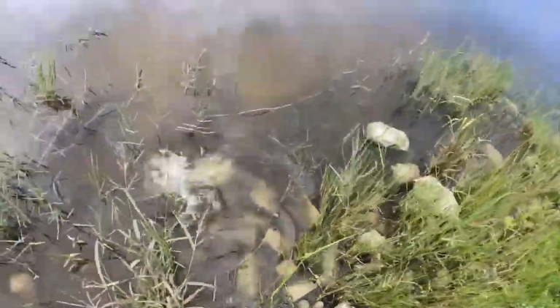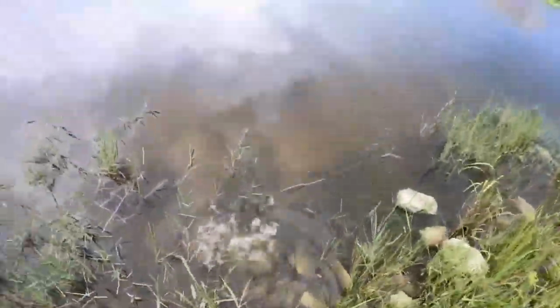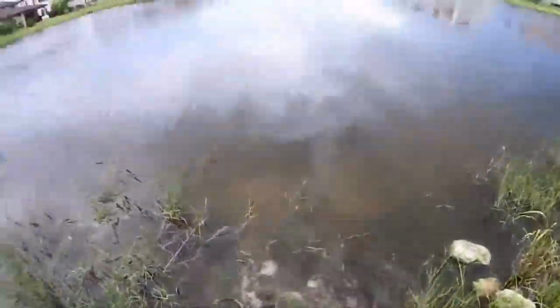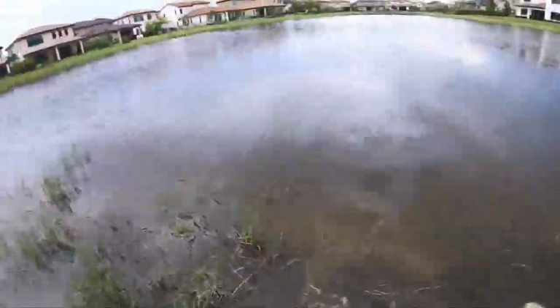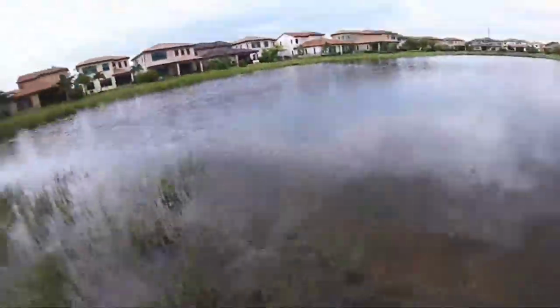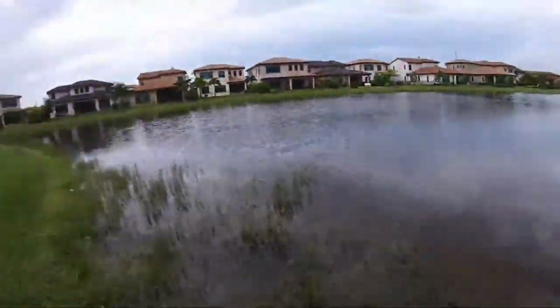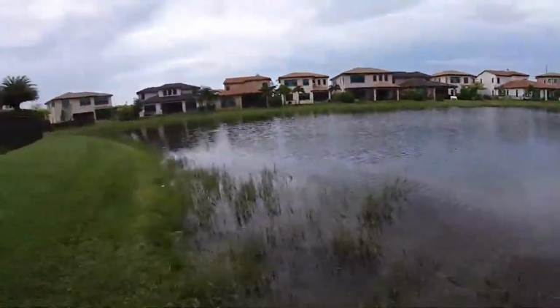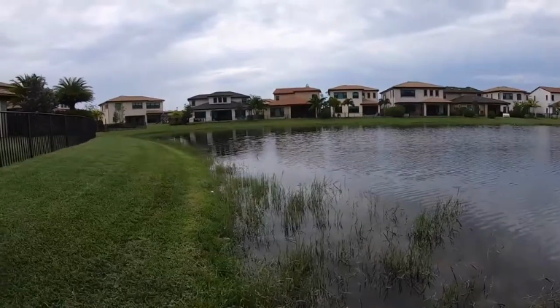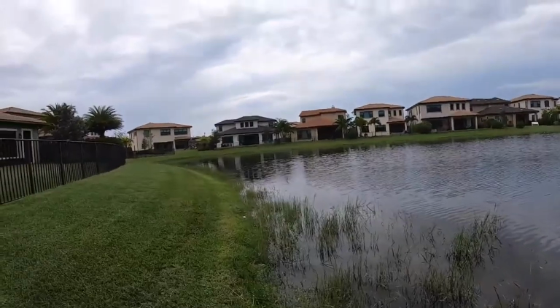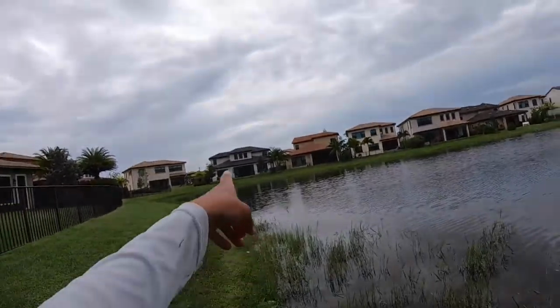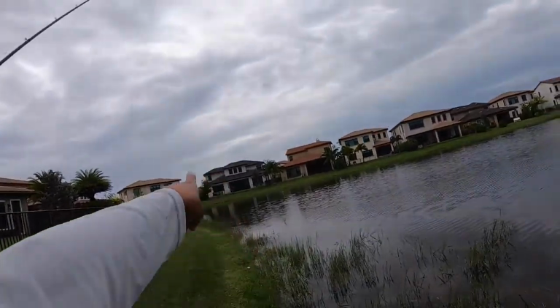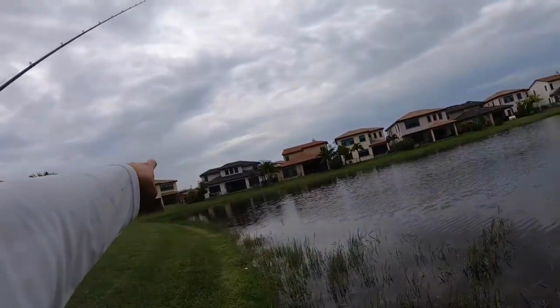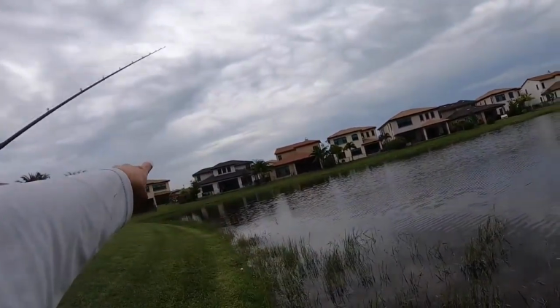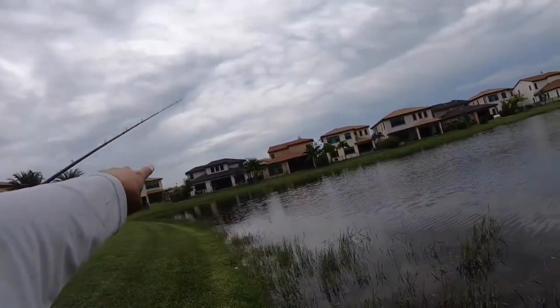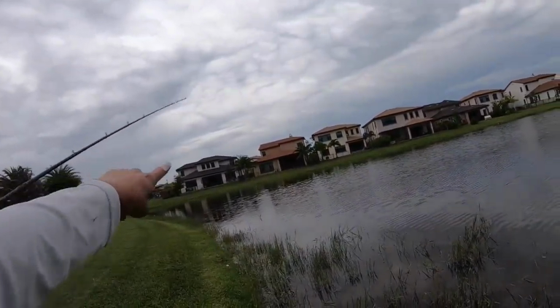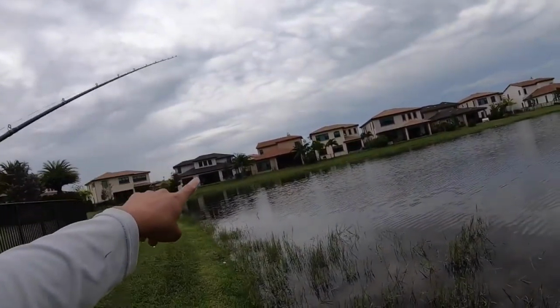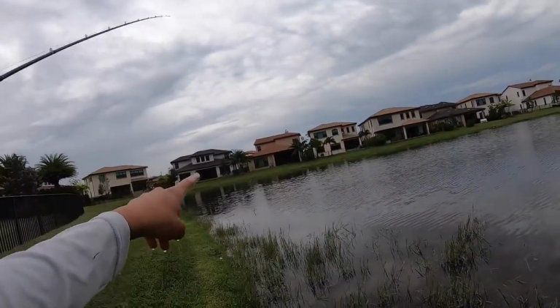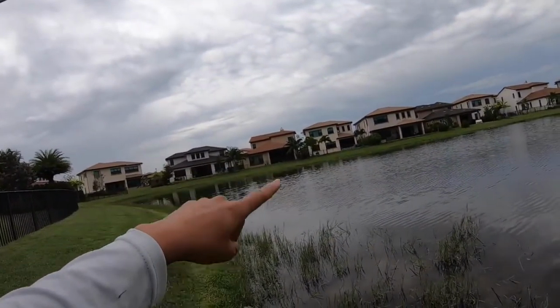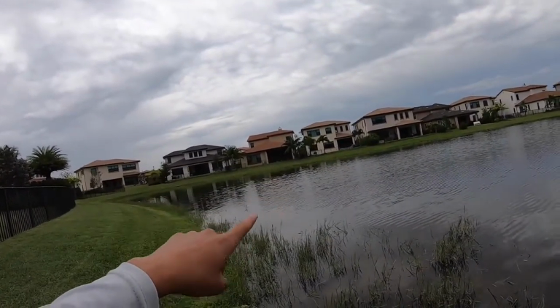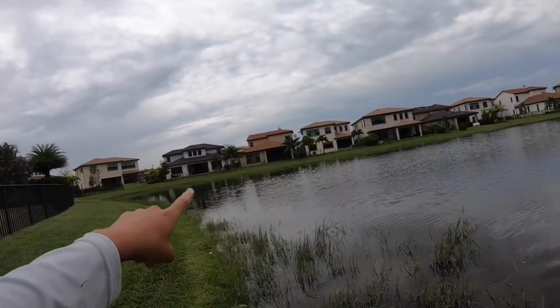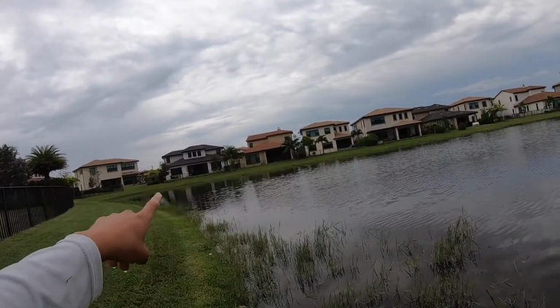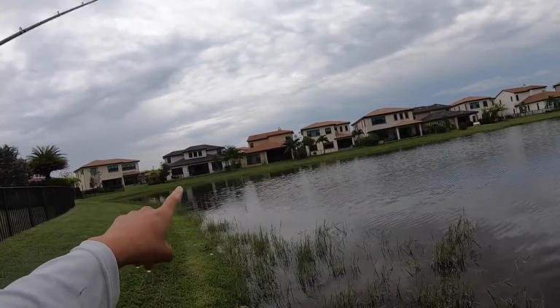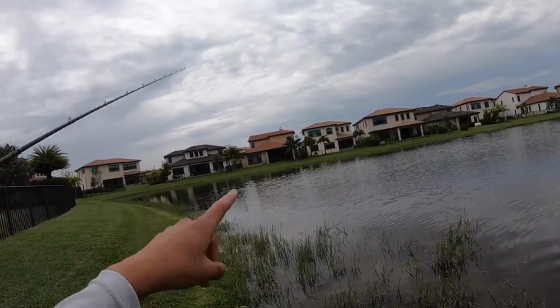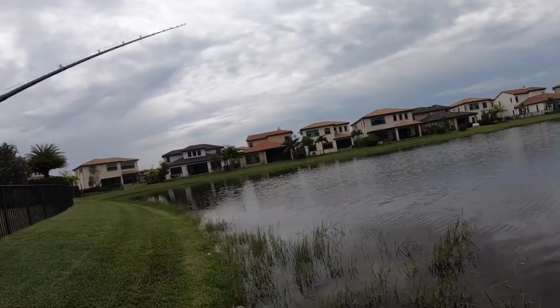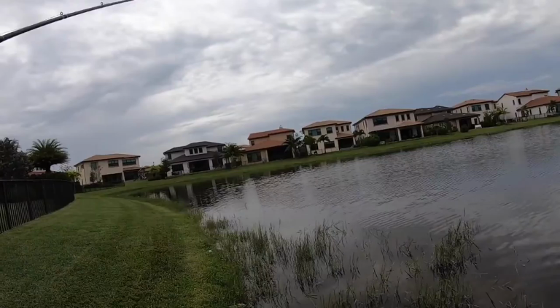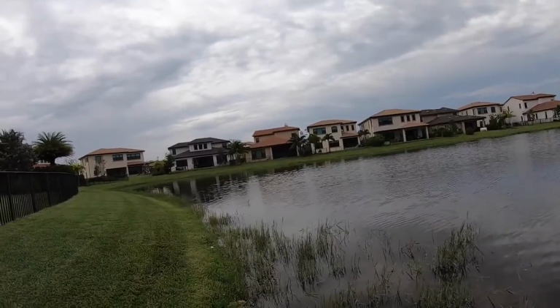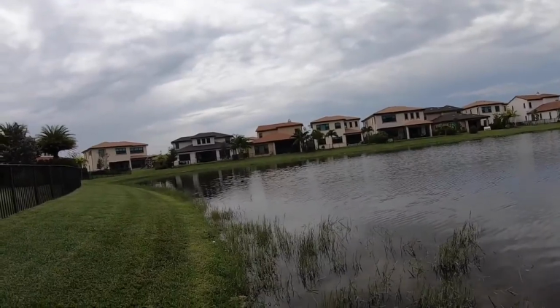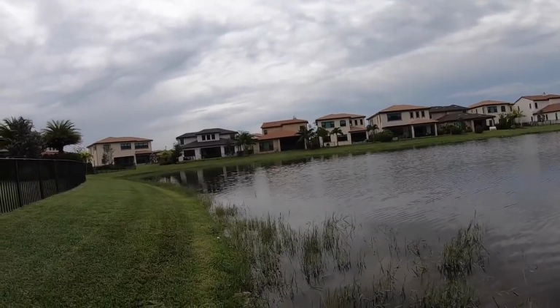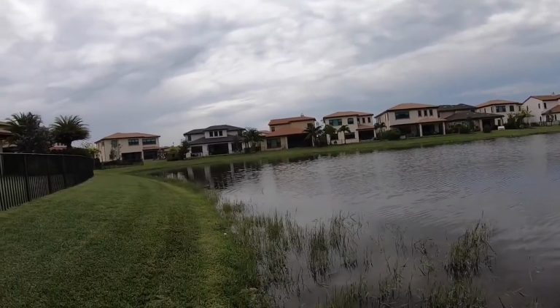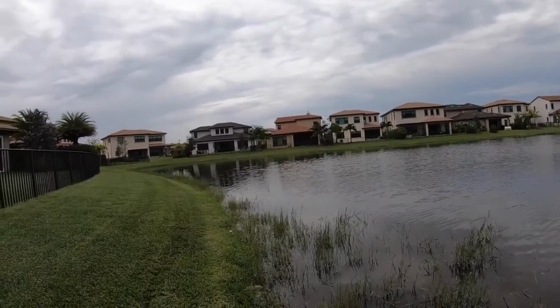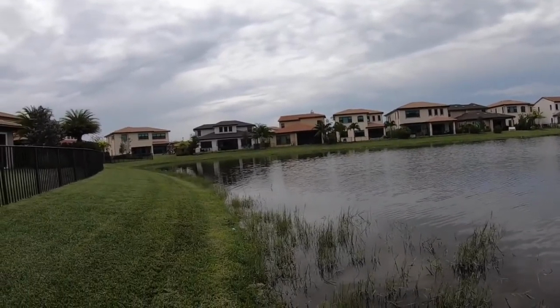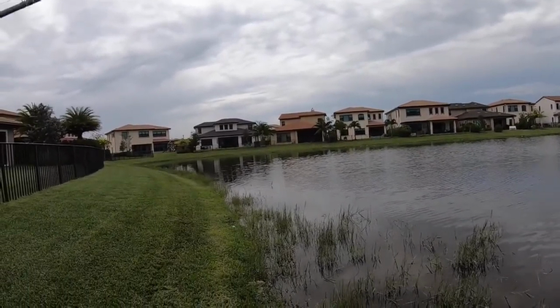I casted along the bank, was popping it a little, and then I started reeling and right when it got to the surface he hit it.